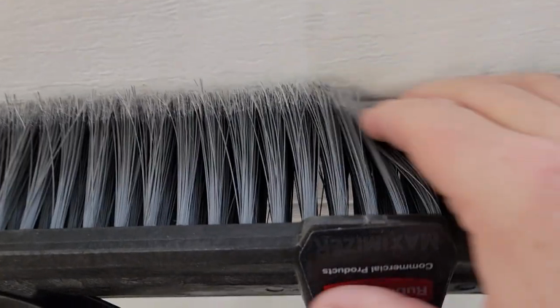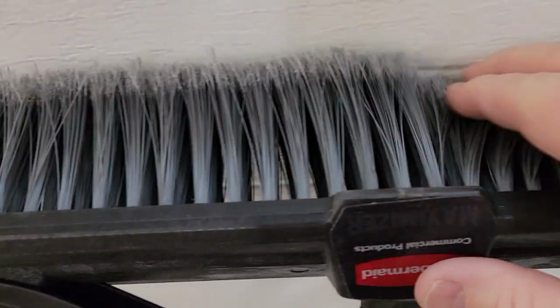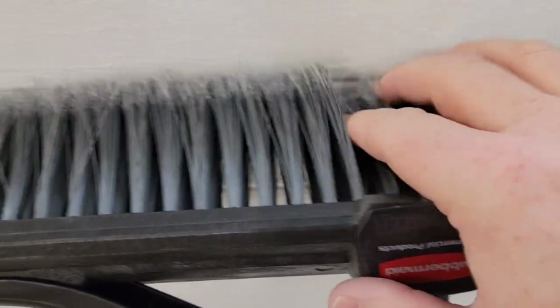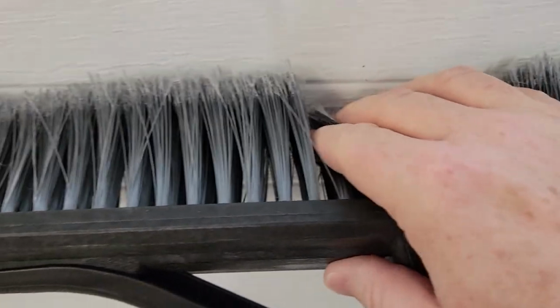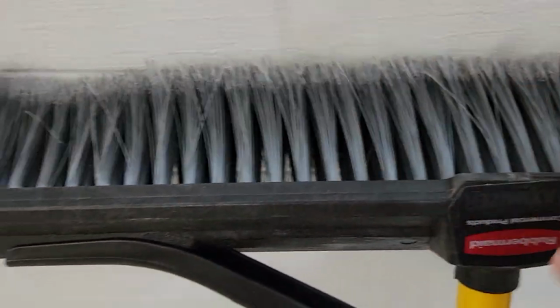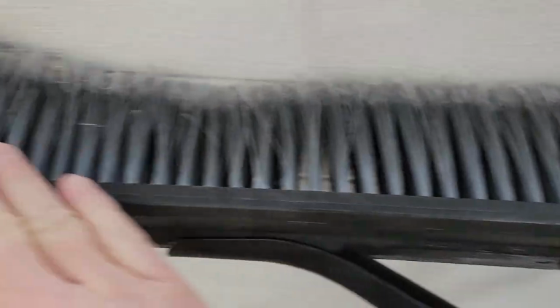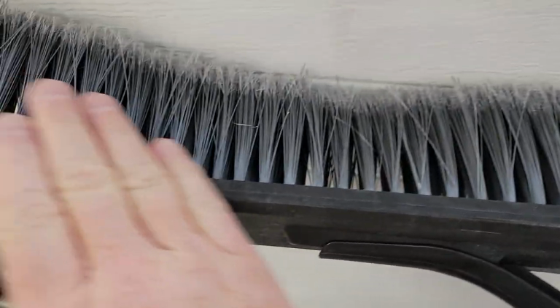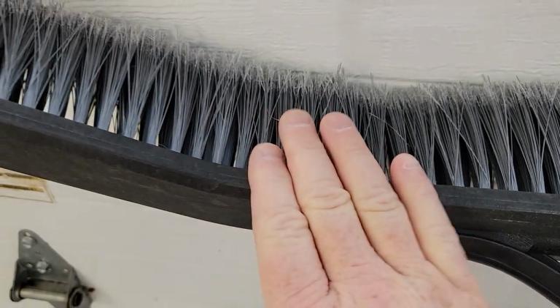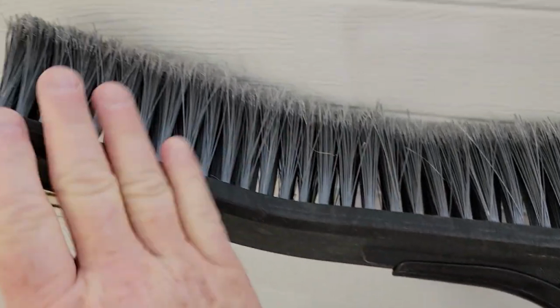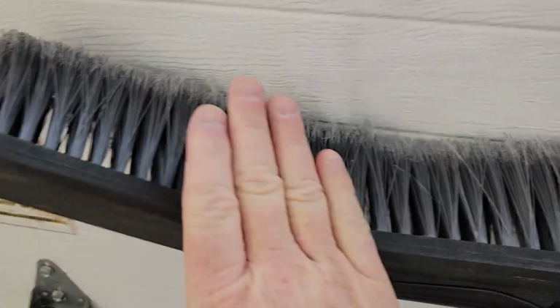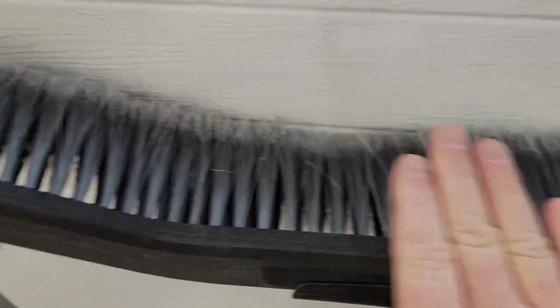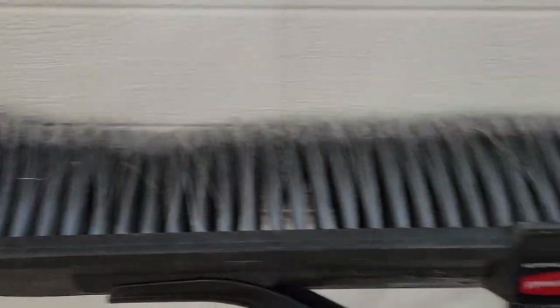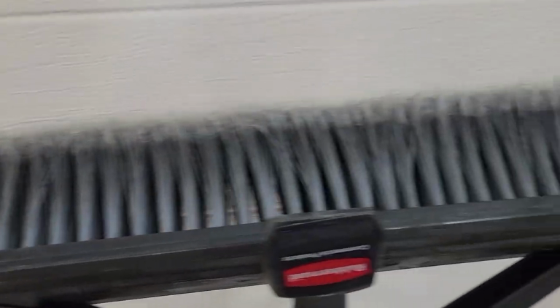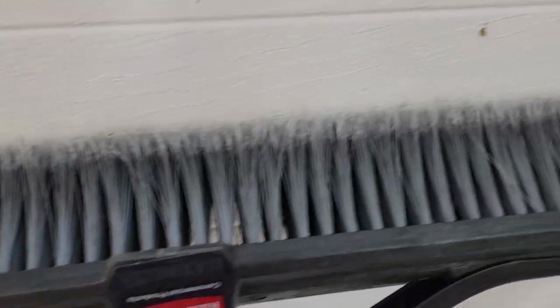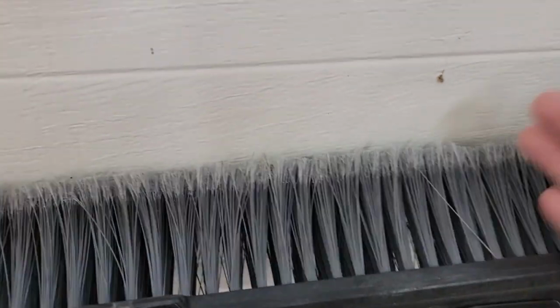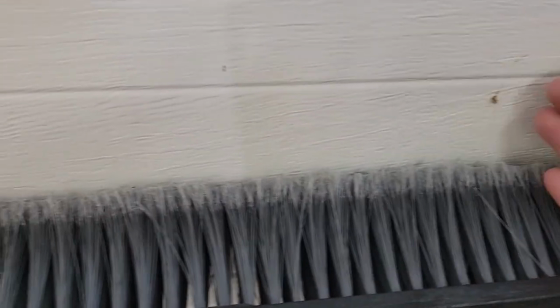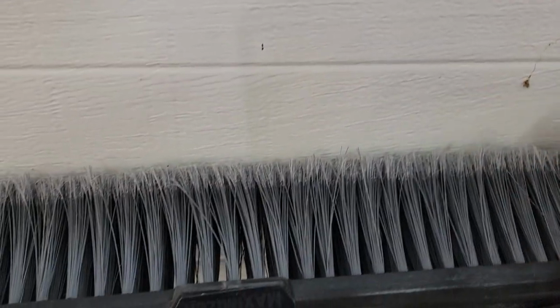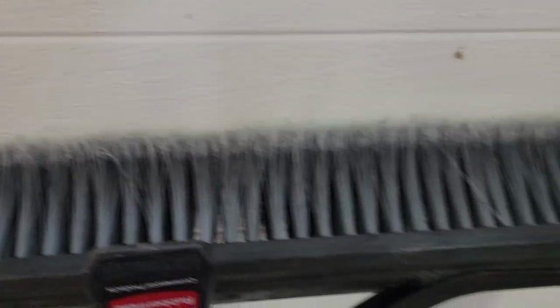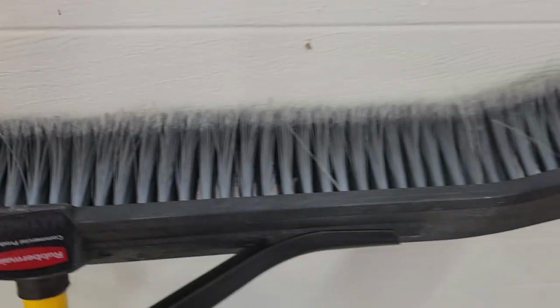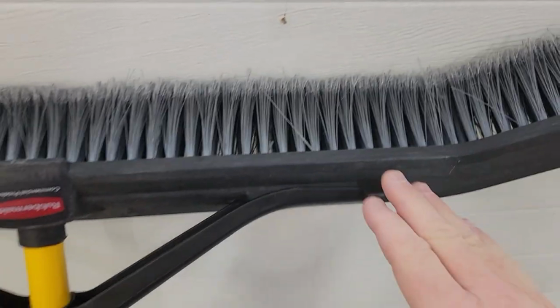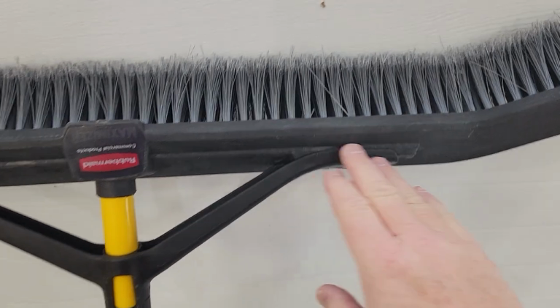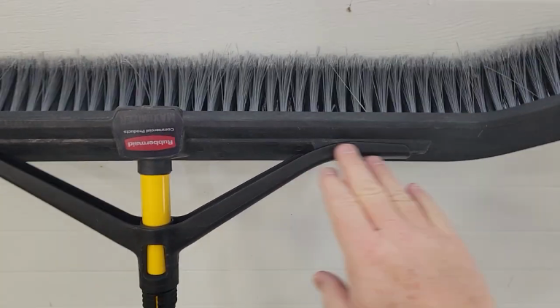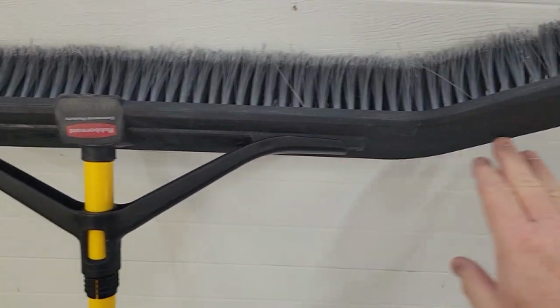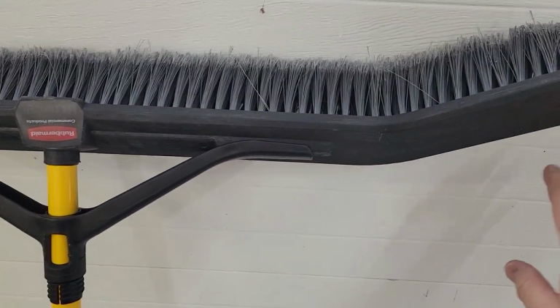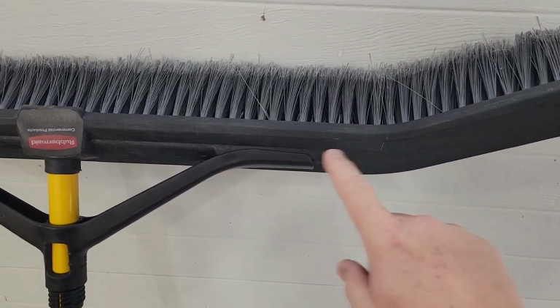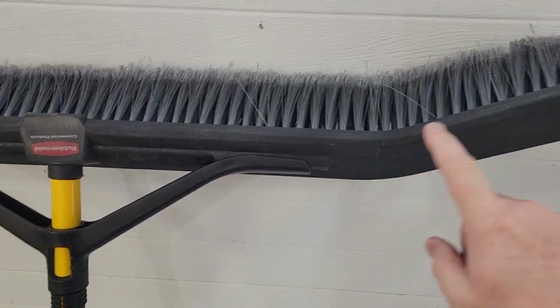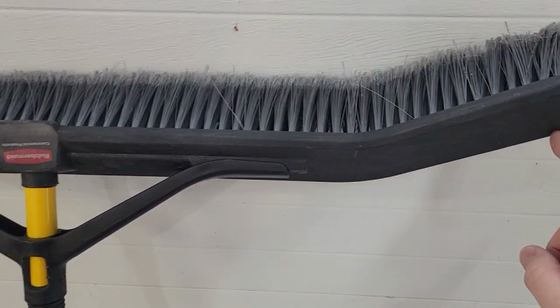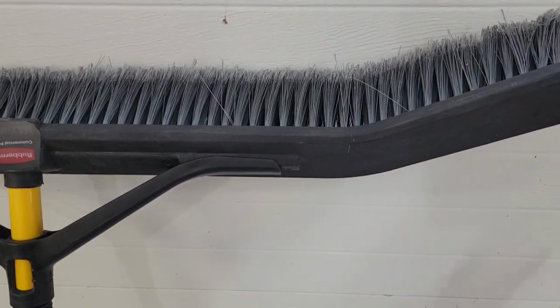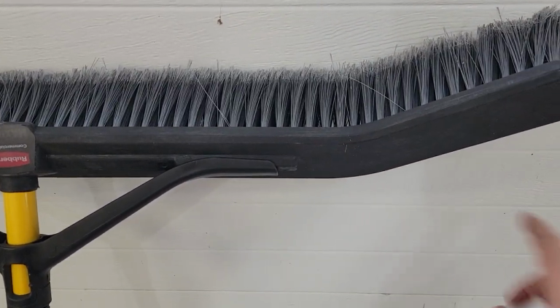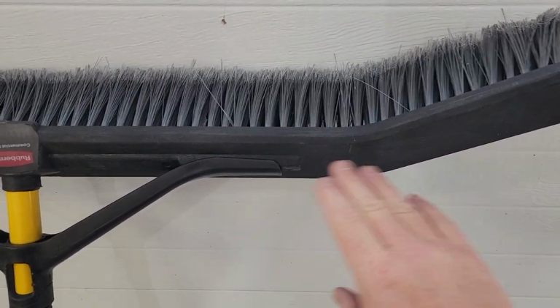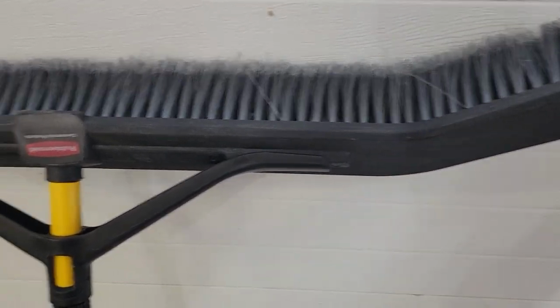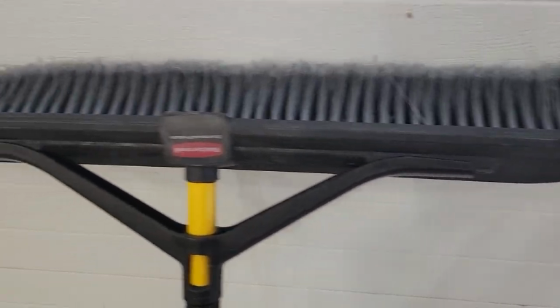They're very soft, but it does a good job. The reason they're angled is that when you're brushing stuff, it kind of directs it towards the middle. Because in a normal broom, when you get really wide, stuff will start falling off the edge when the bristles are straight.